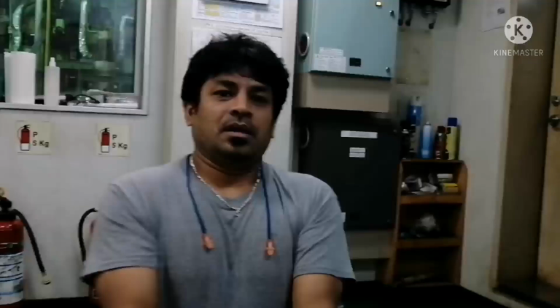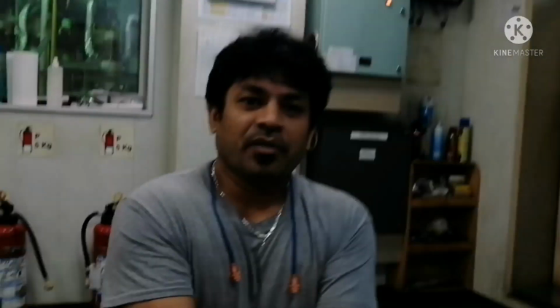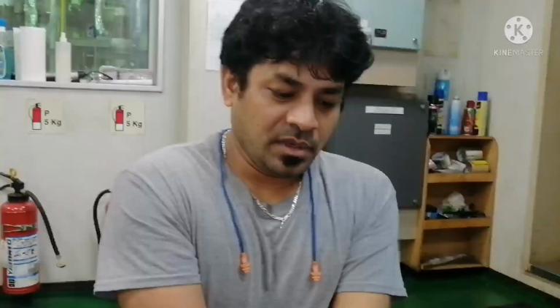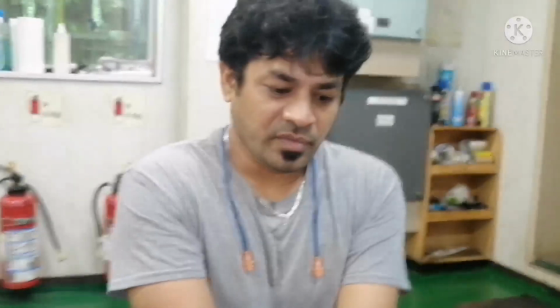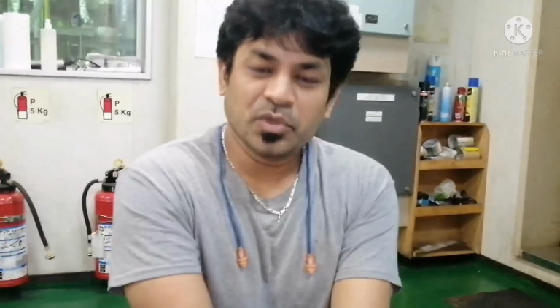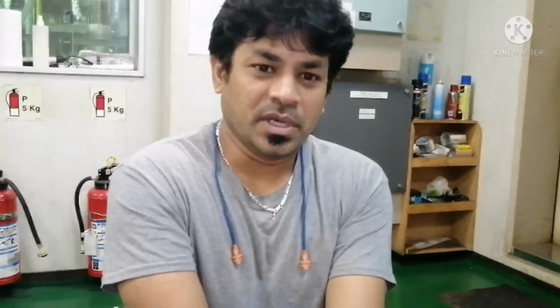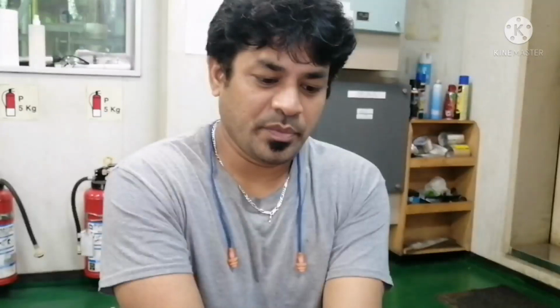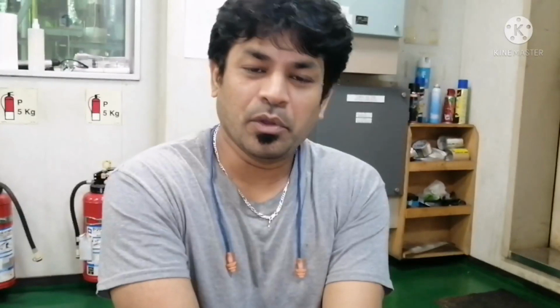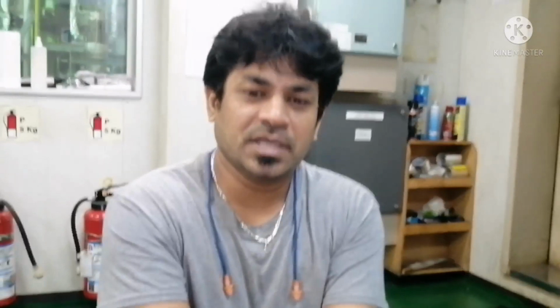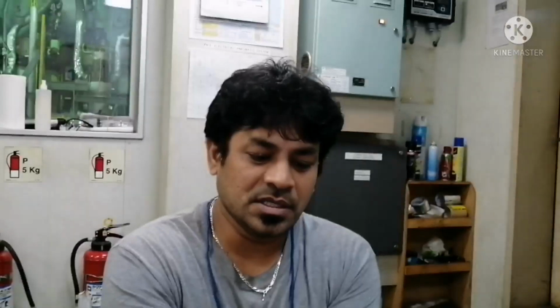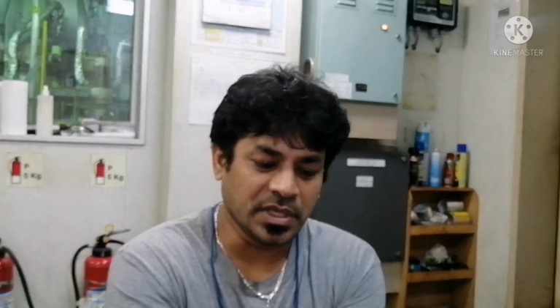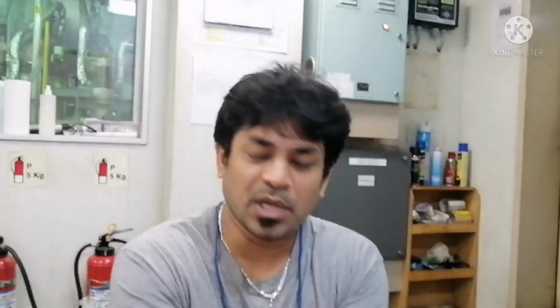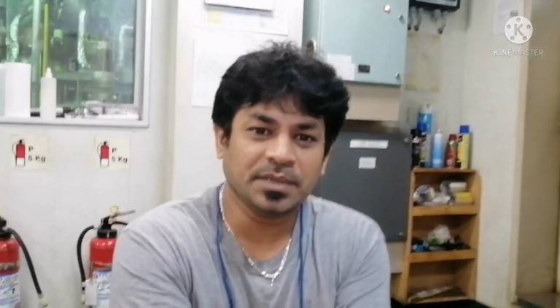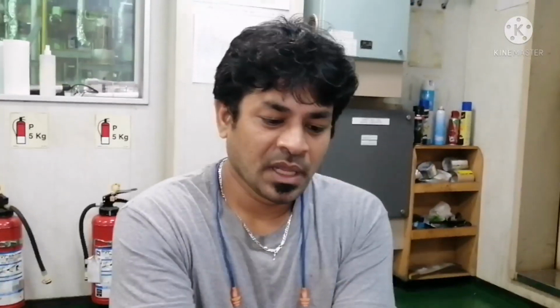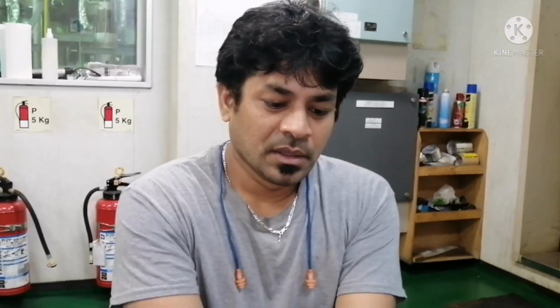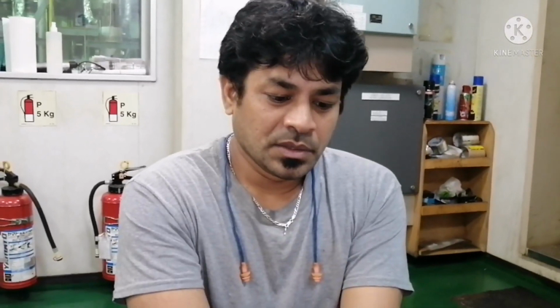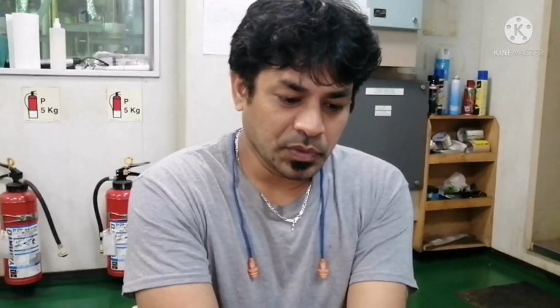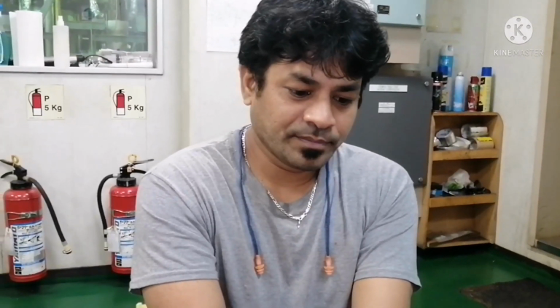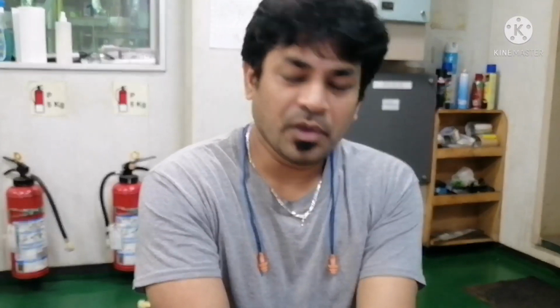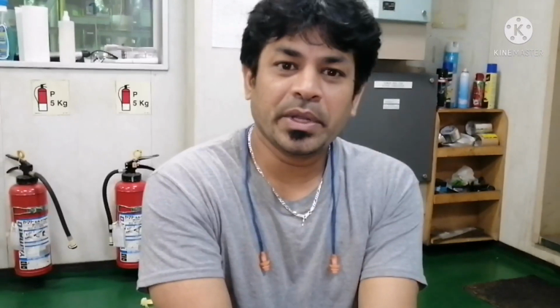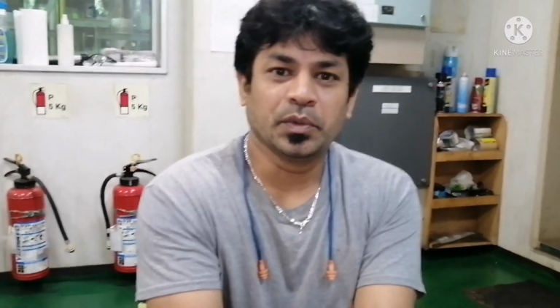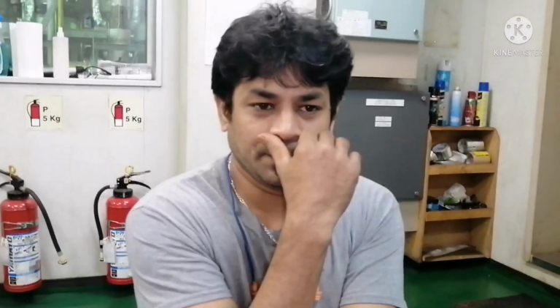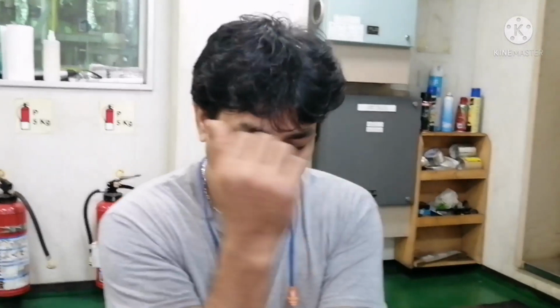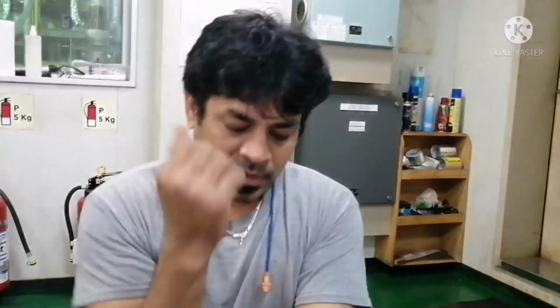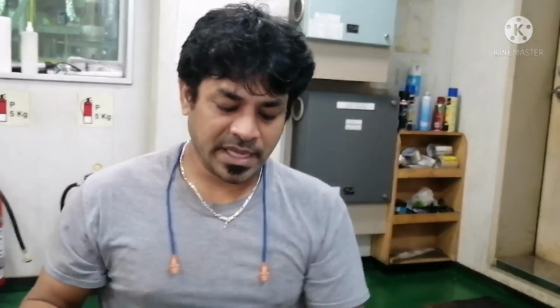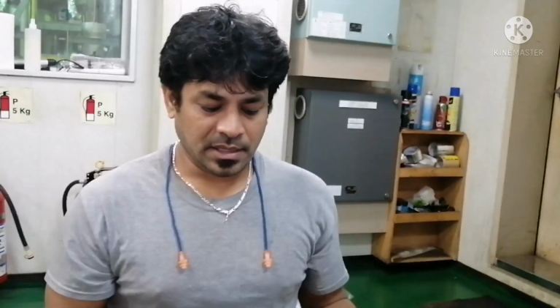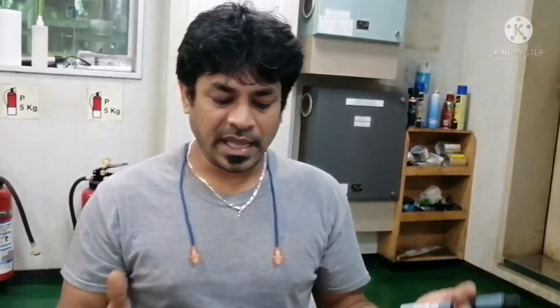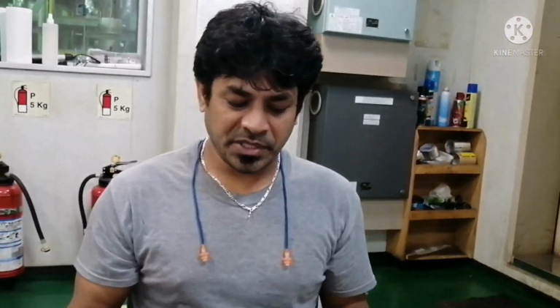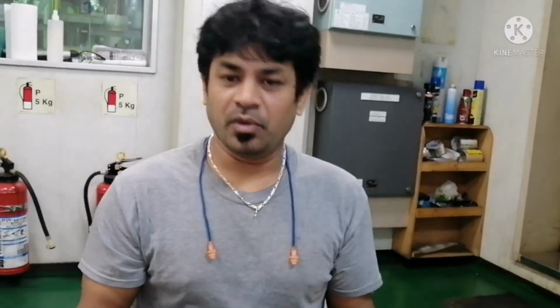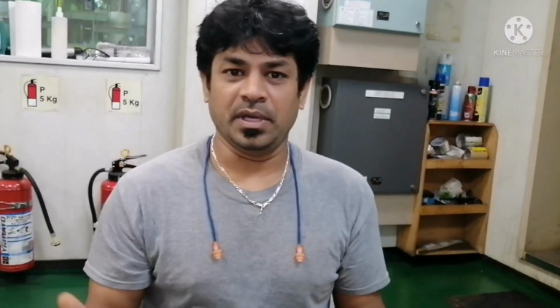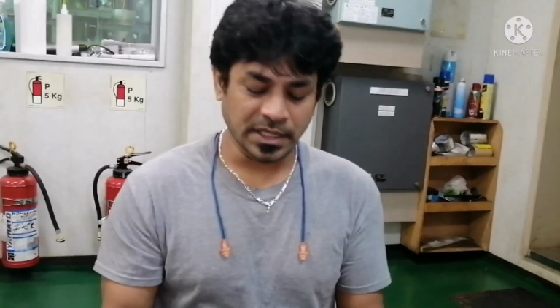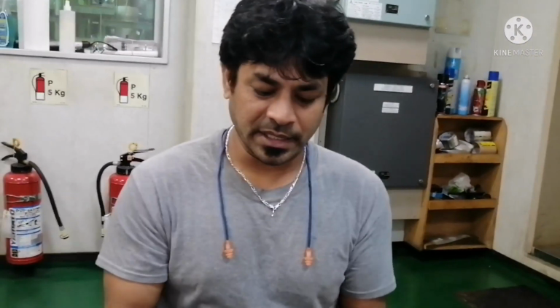Hi everyone, welcome to our American Knowledge channel. This is our silent watcher. Now we are going to take calibration of cylinder liner.